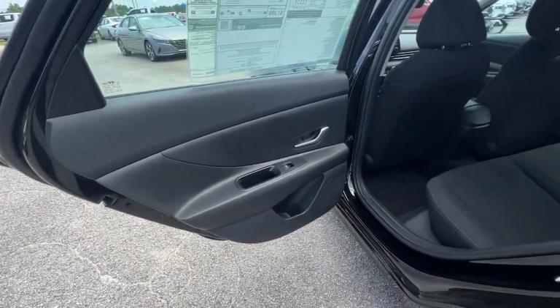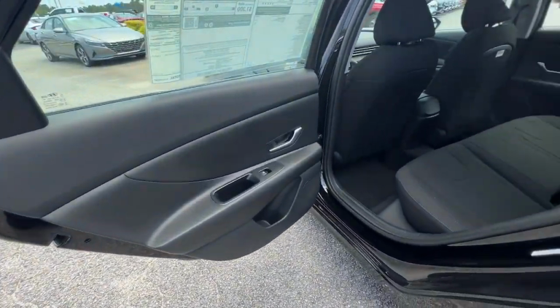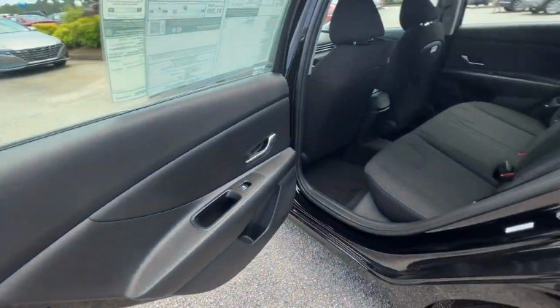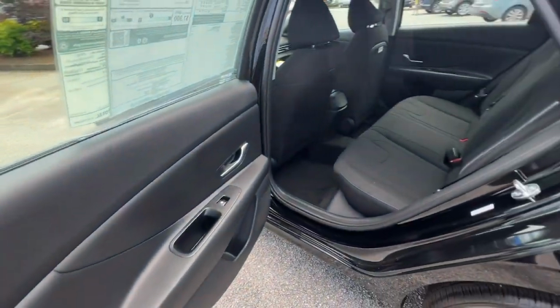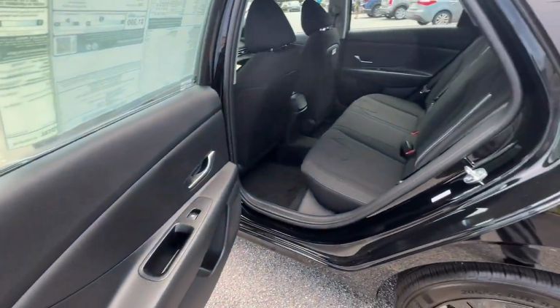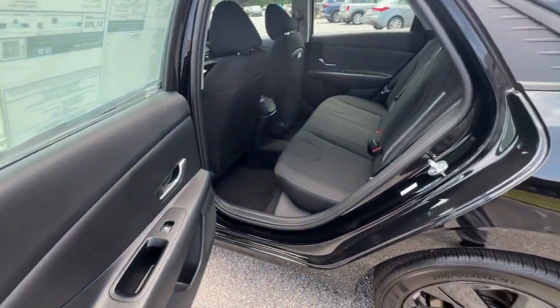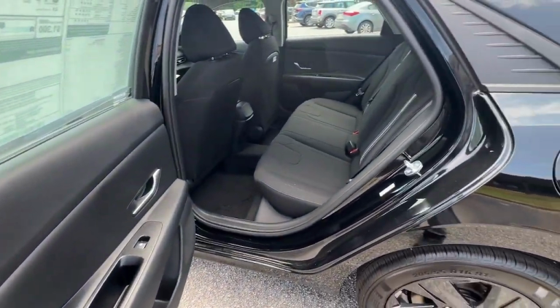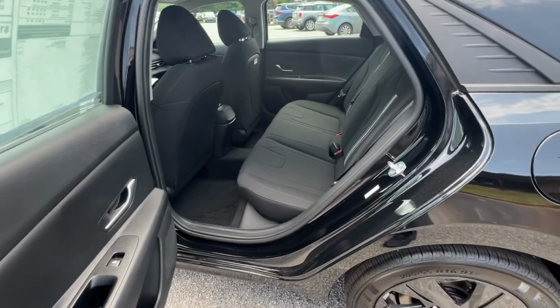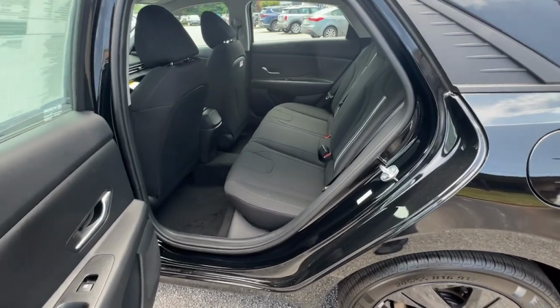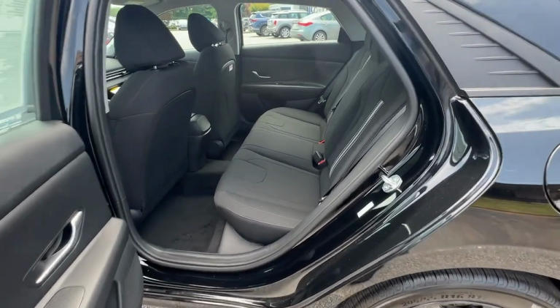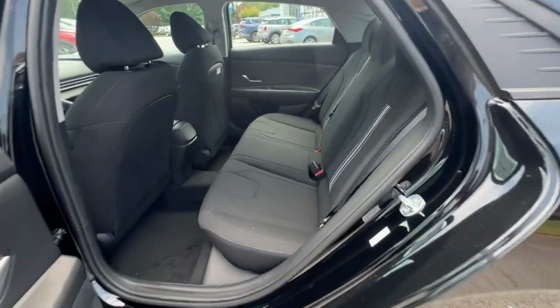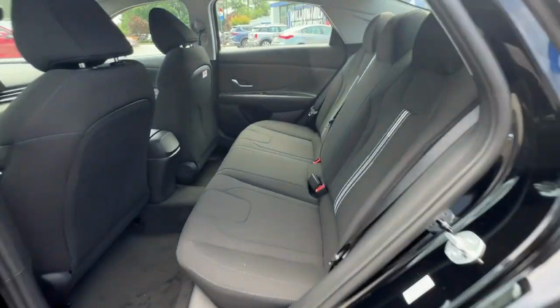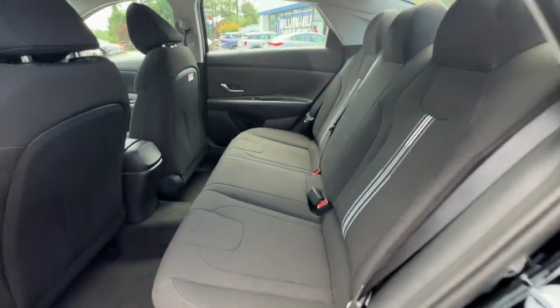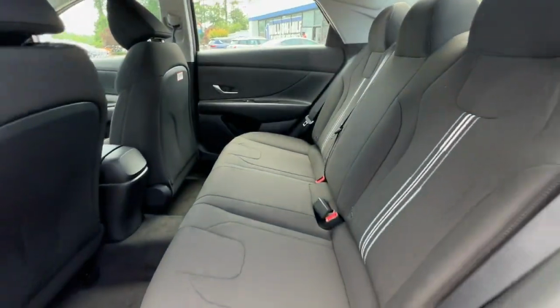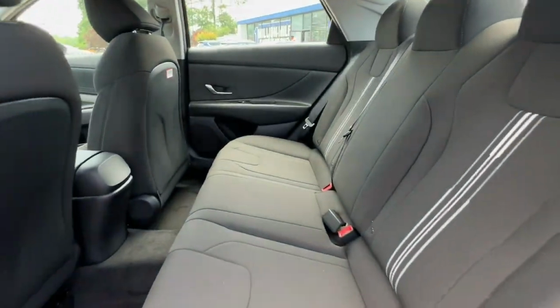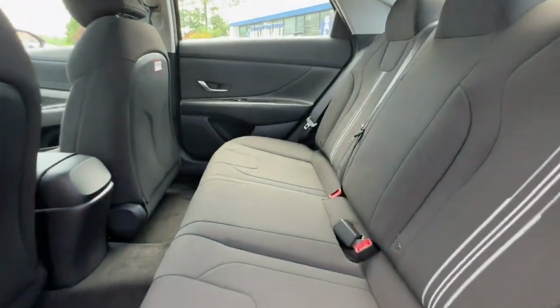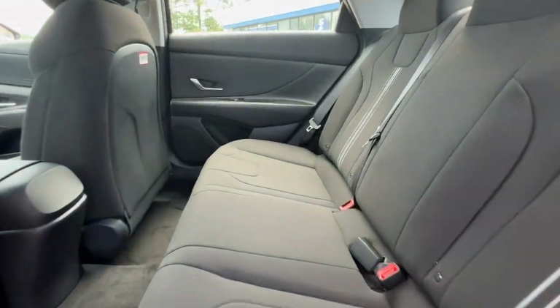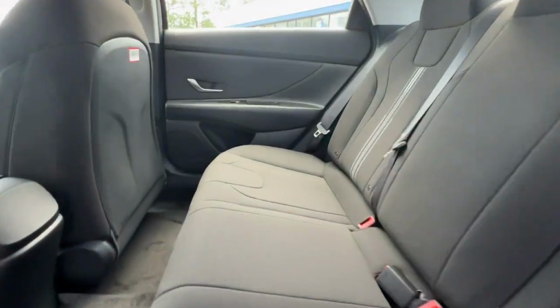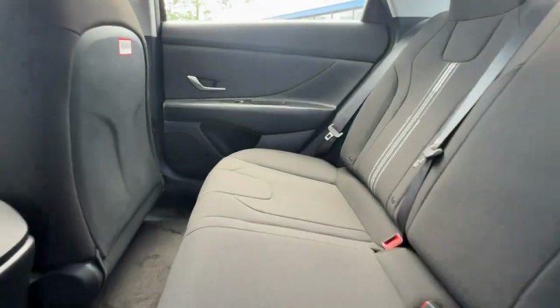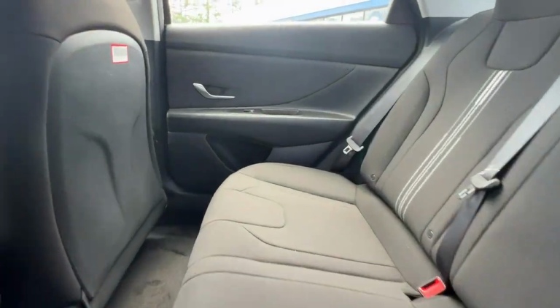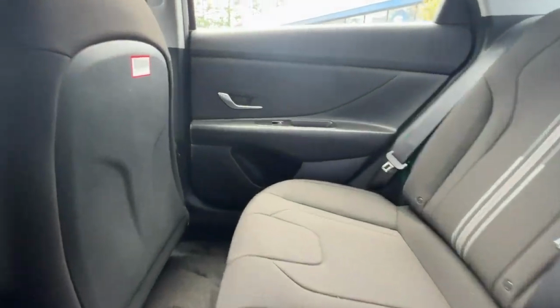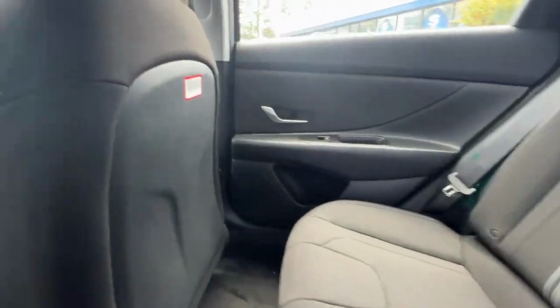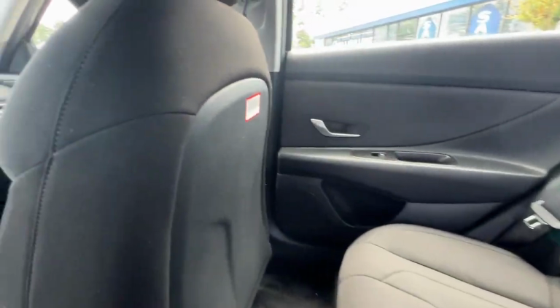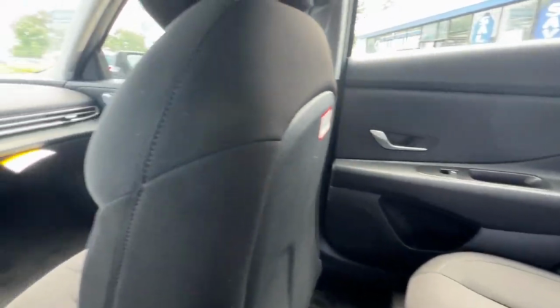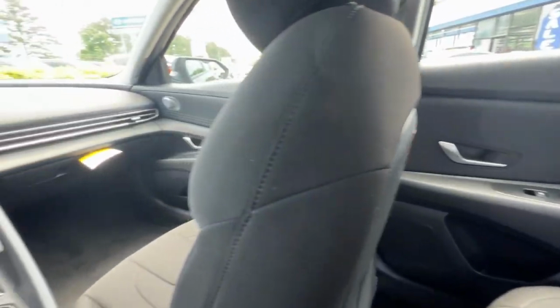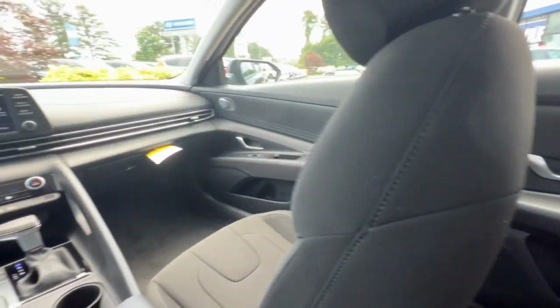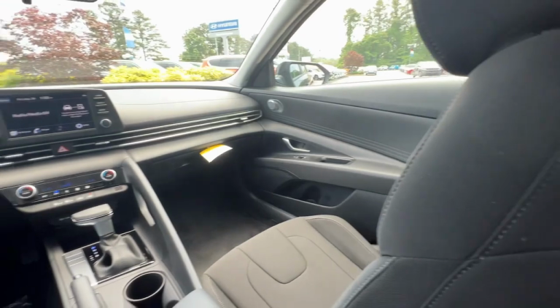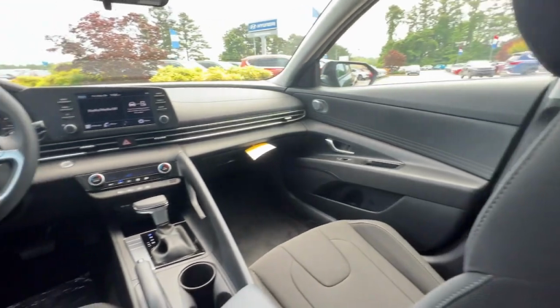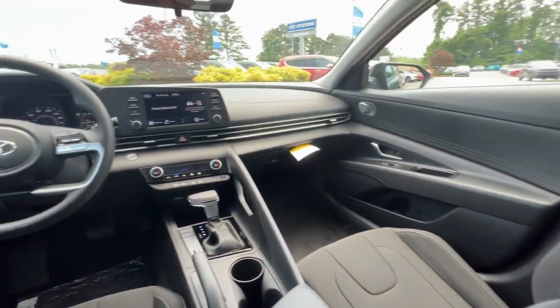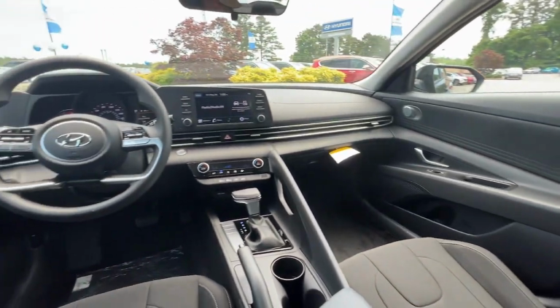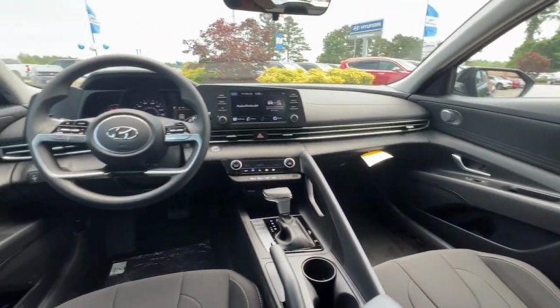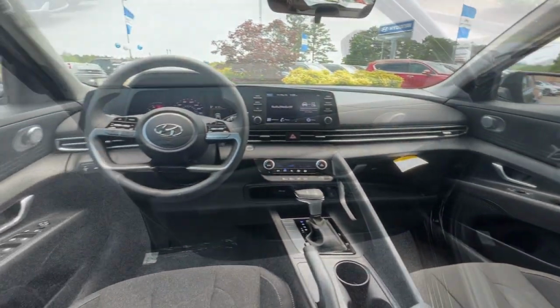Be inspired to drive your best life in this smart and stylish Elantra. Come in for a fun and easy road test — our team will make it the best part of your day.